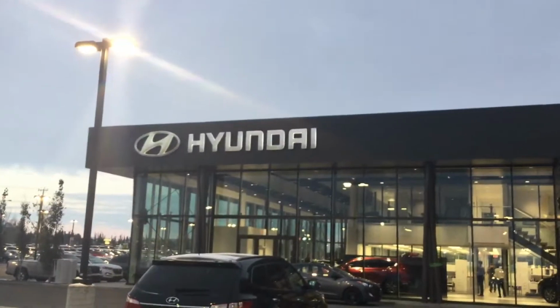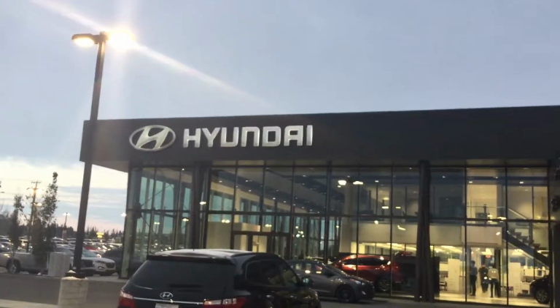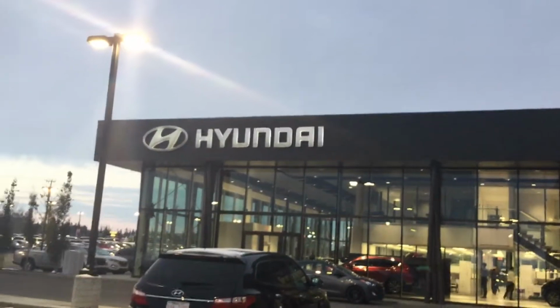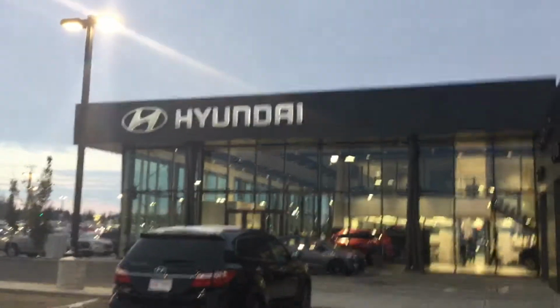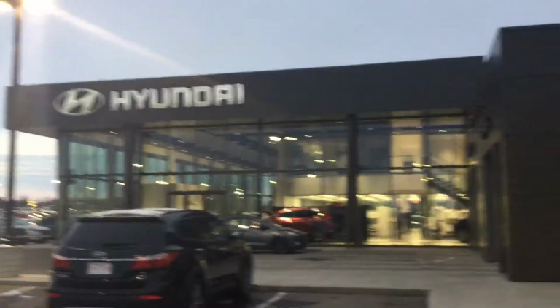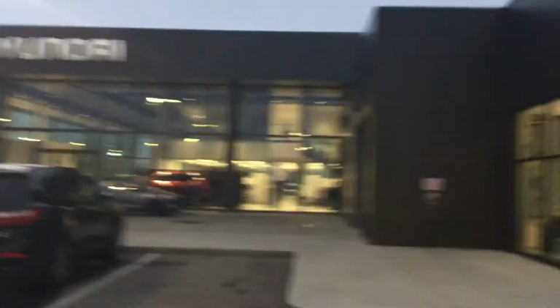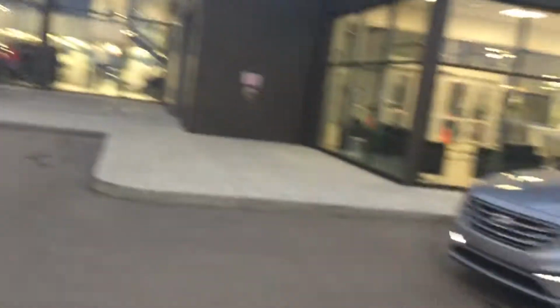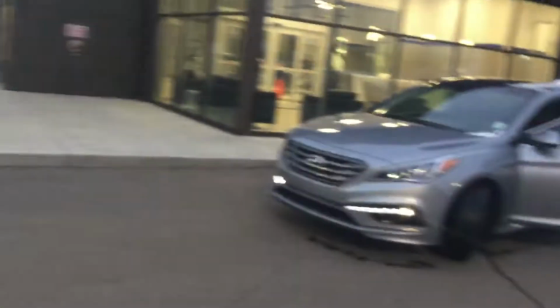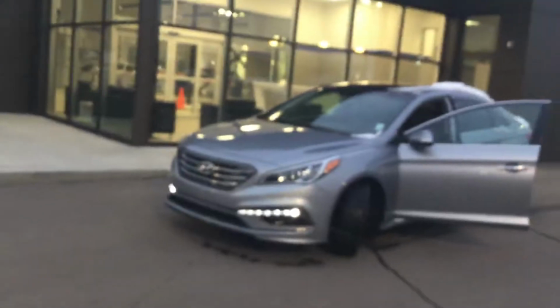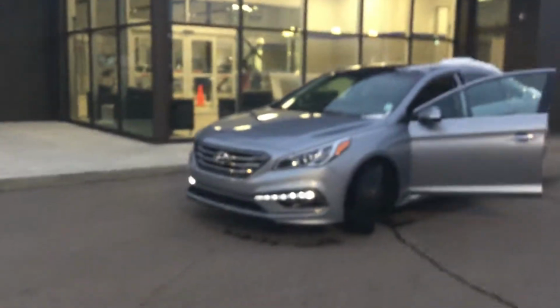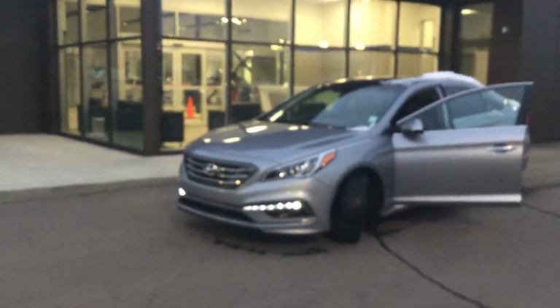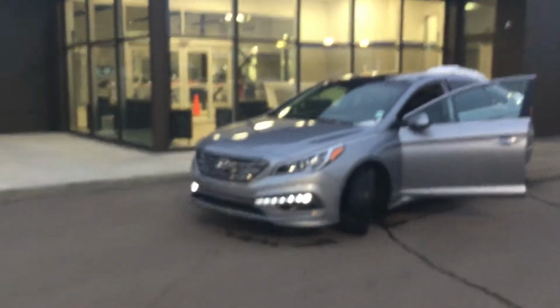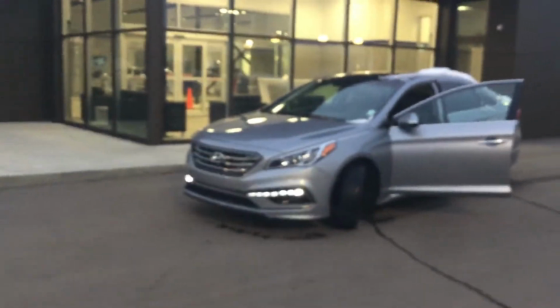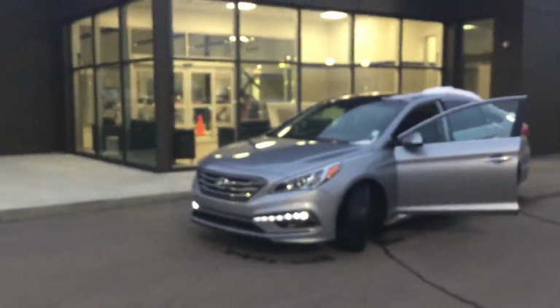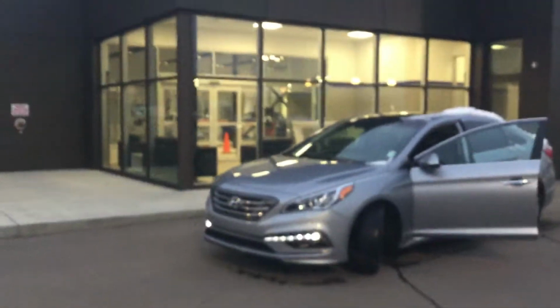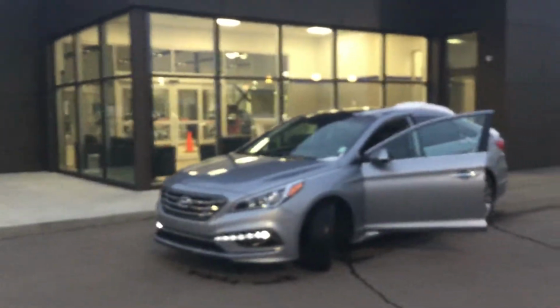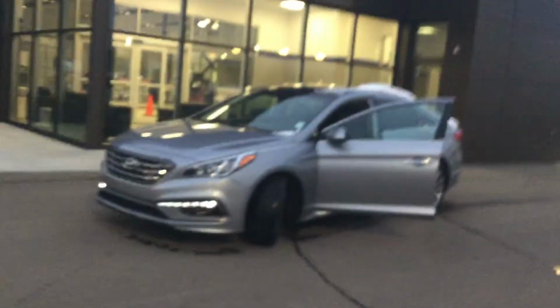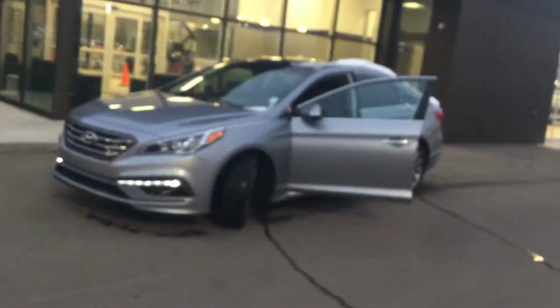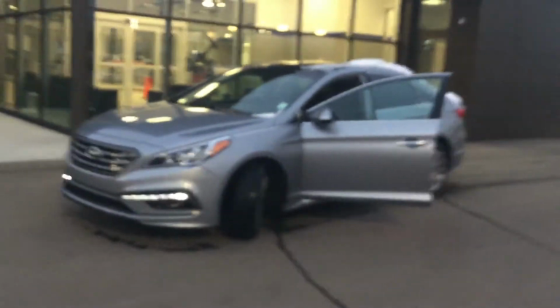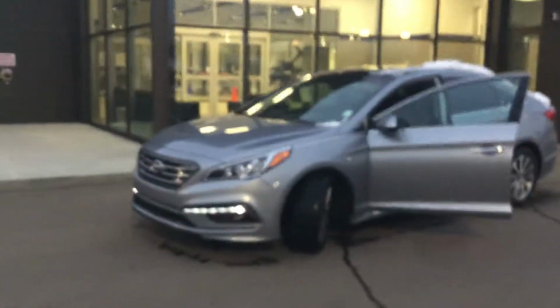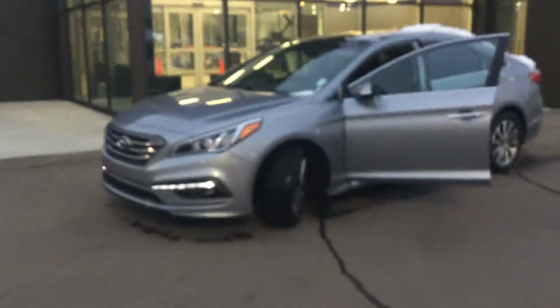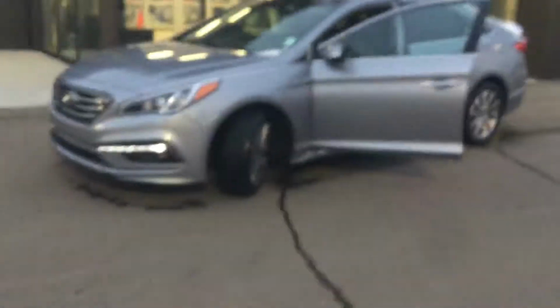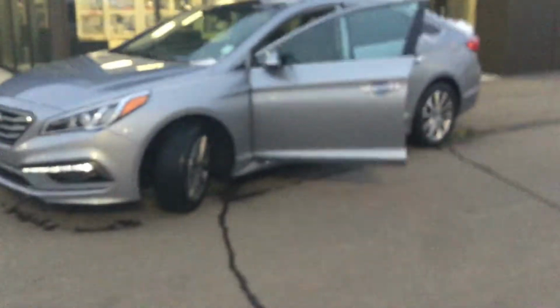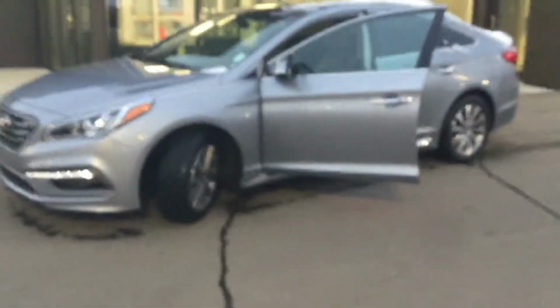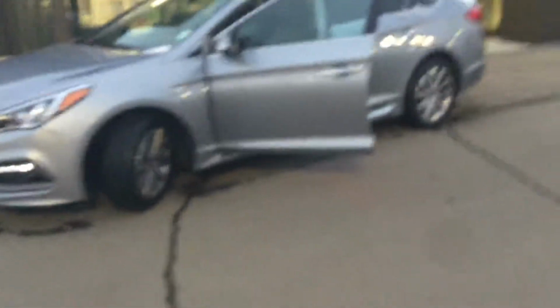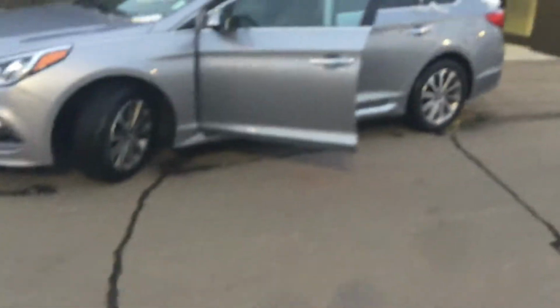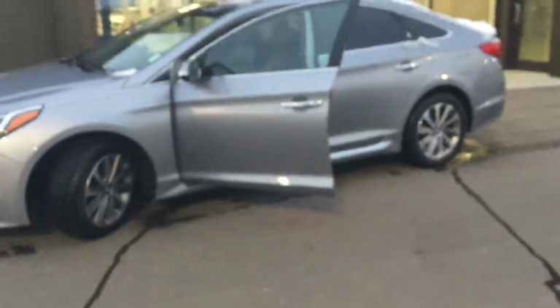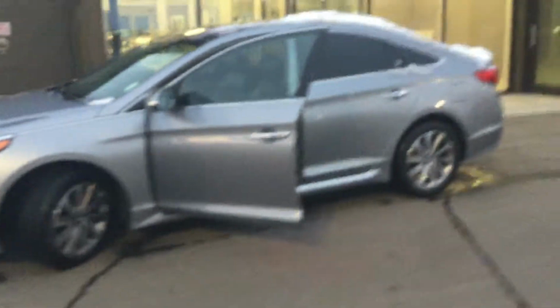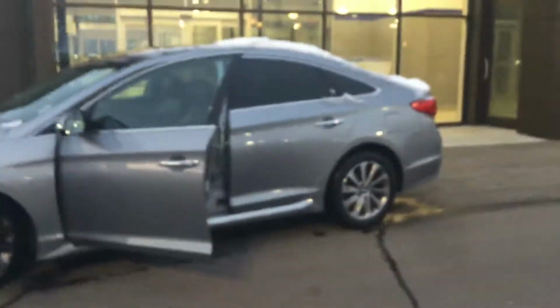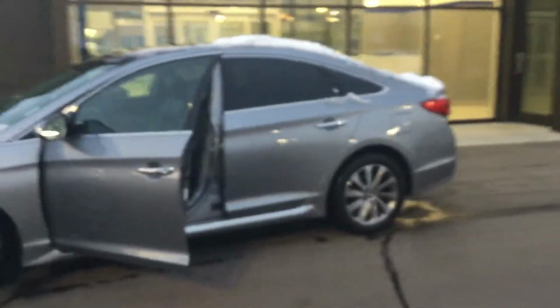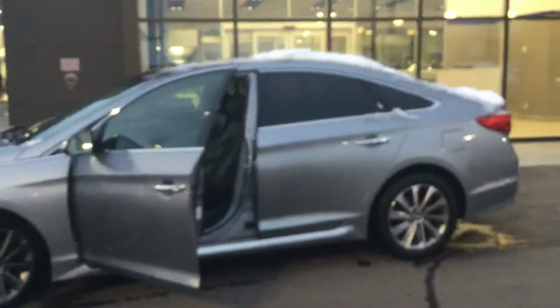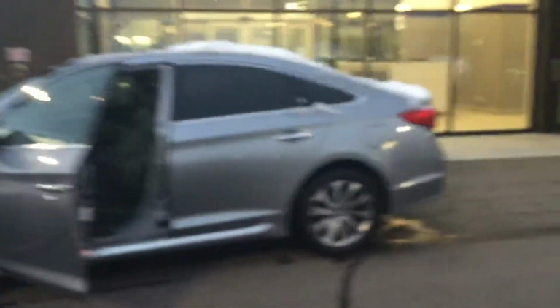Hey Deepak, good evening. This is Kabir from River City Hyundai. Thank you for submitting your inquiry on our amazing 2015 Hyundai Sonata Sport. I personally drive the same vehicle — really nice car, I really like it.